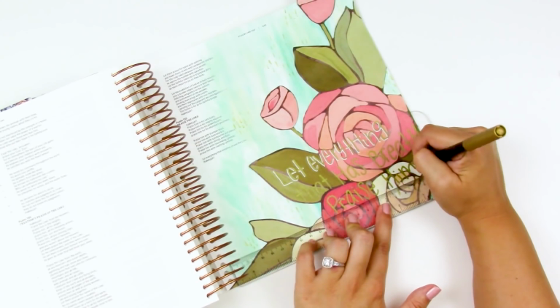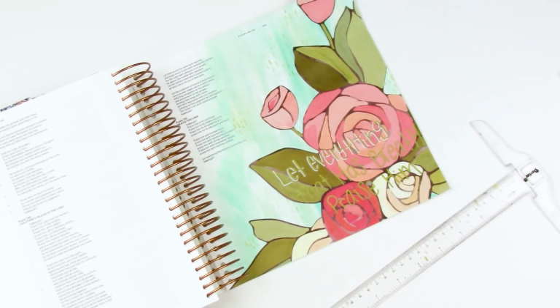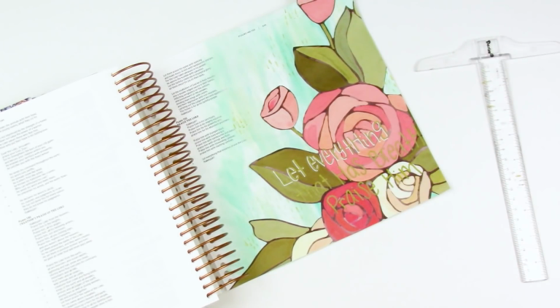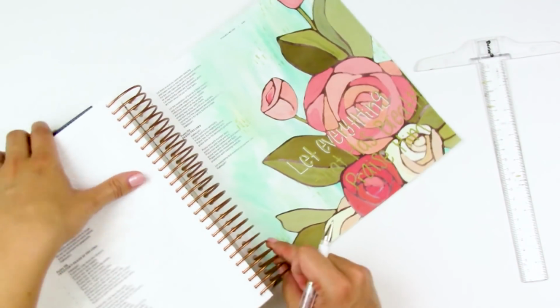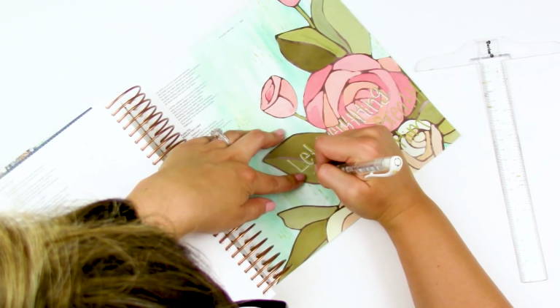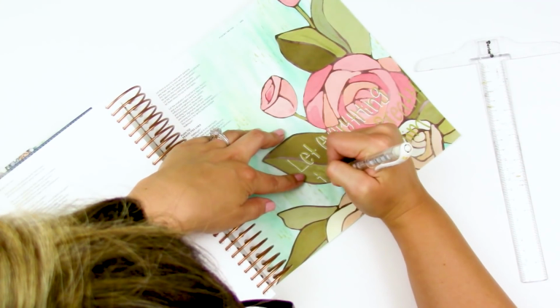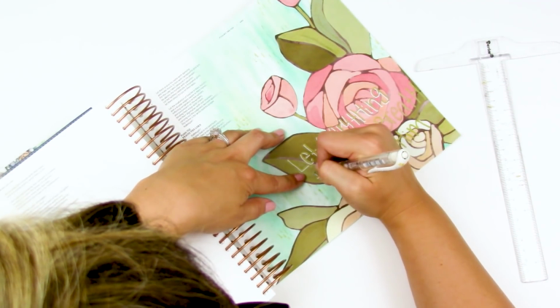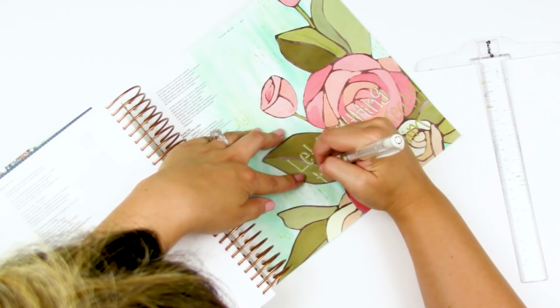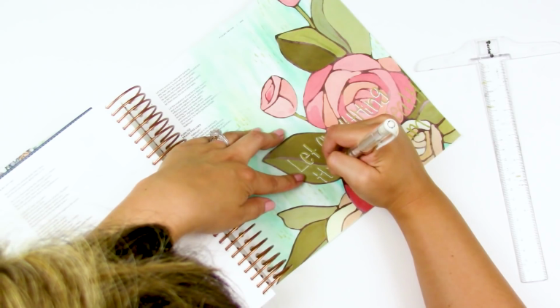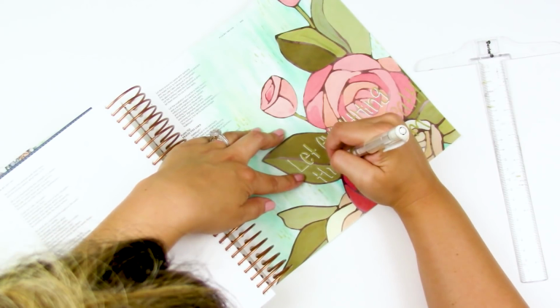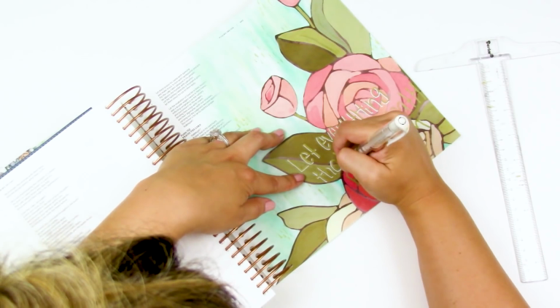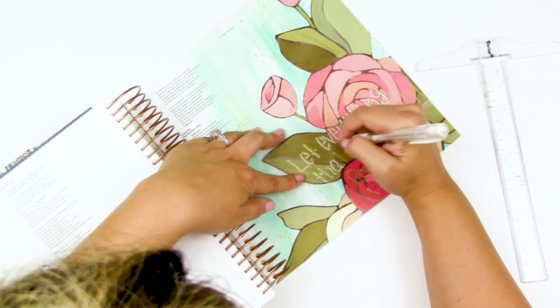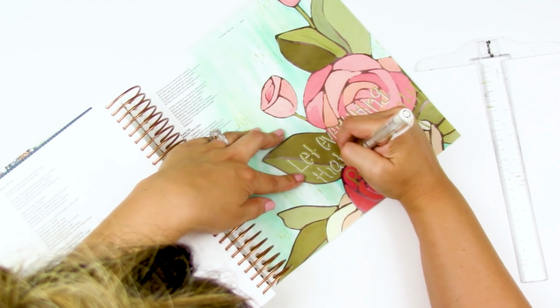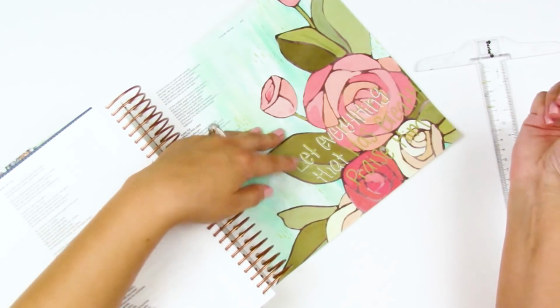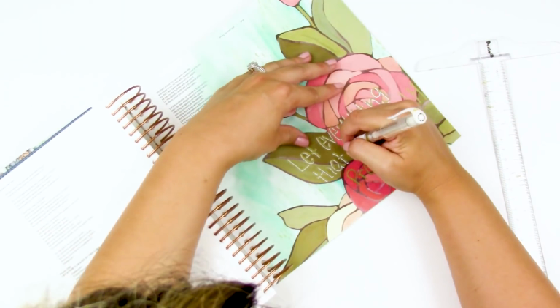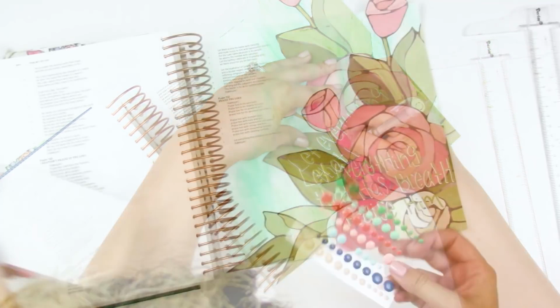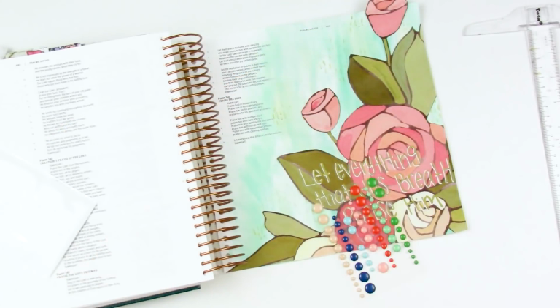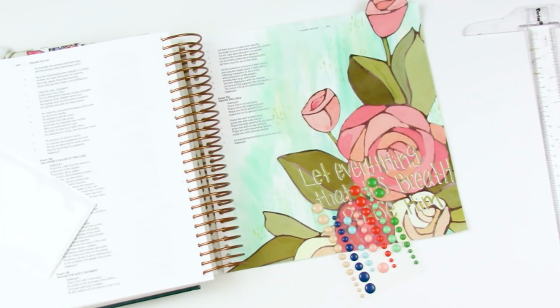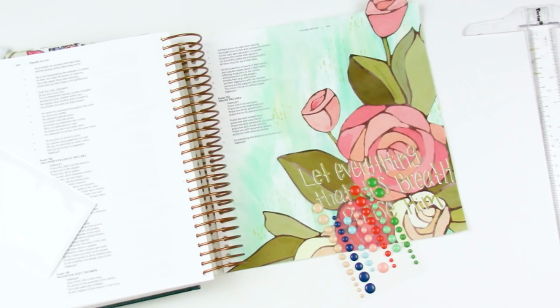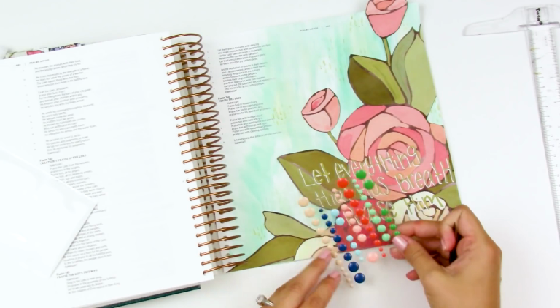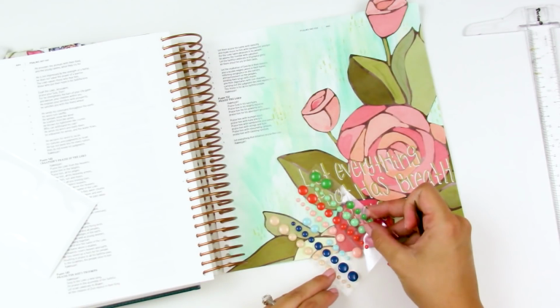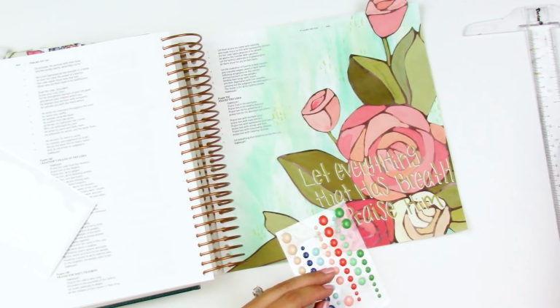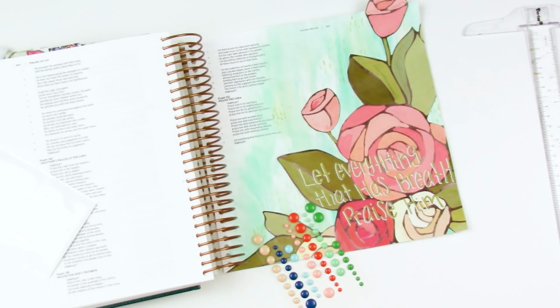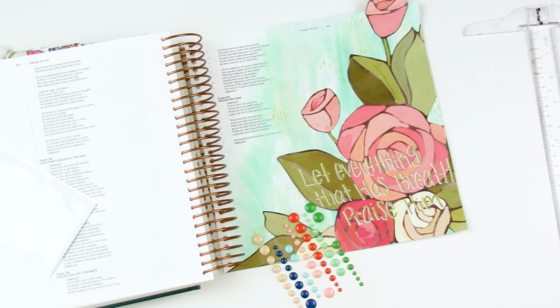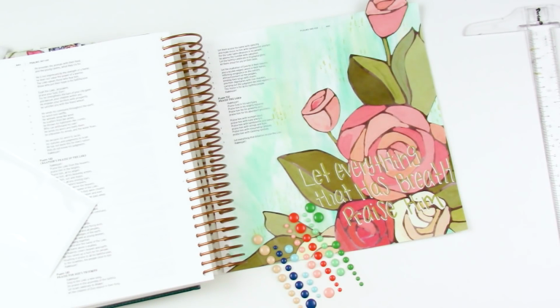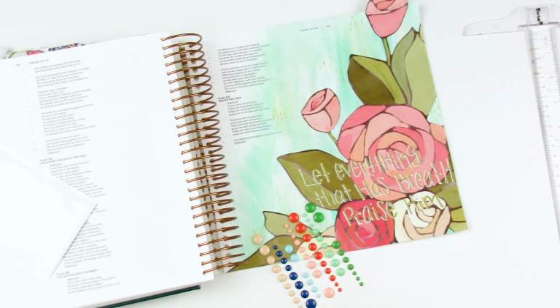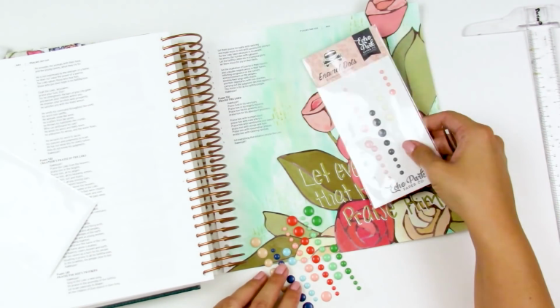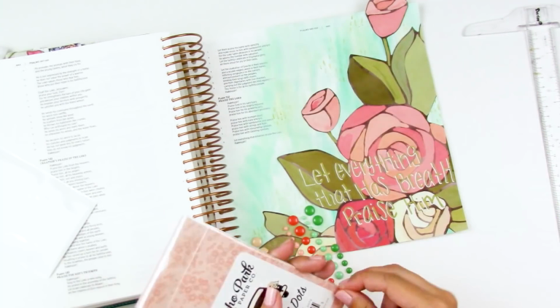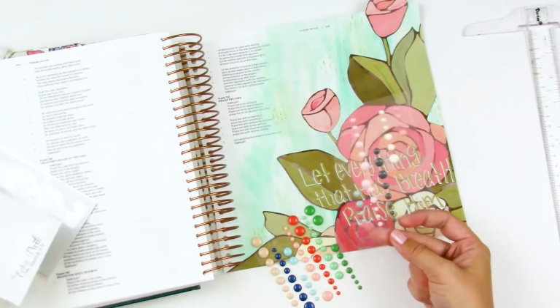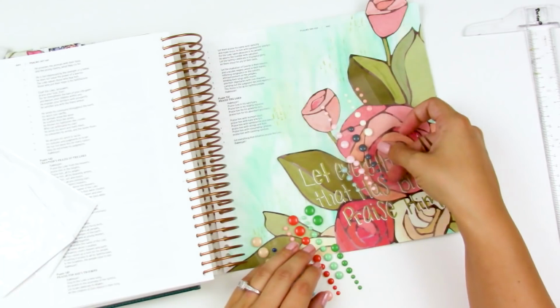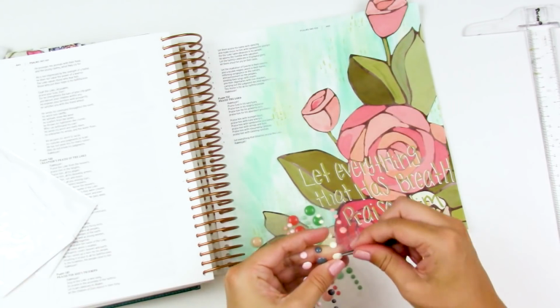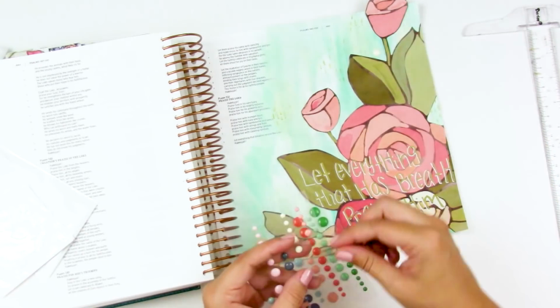It's going to spell out "Let everything that has breath praise Him." Then I go back in with that white gel pen, adding a little bit of a highlight to the left side and the bottom — which is actually the opposite of where a highlight typically goes, but that's just usually where I put it.